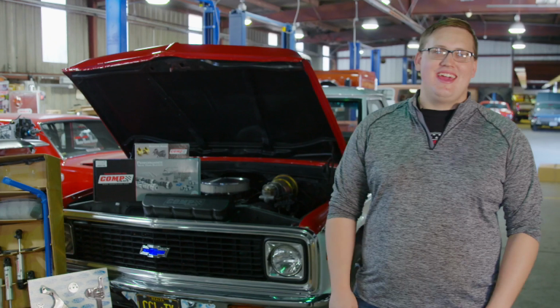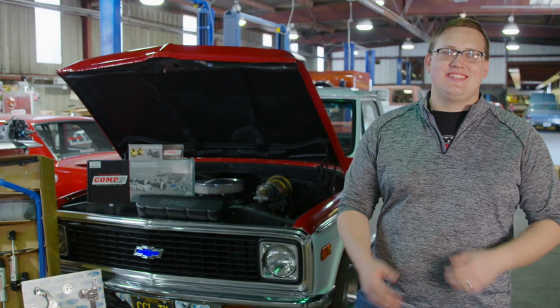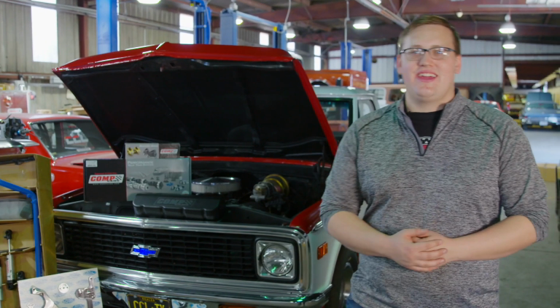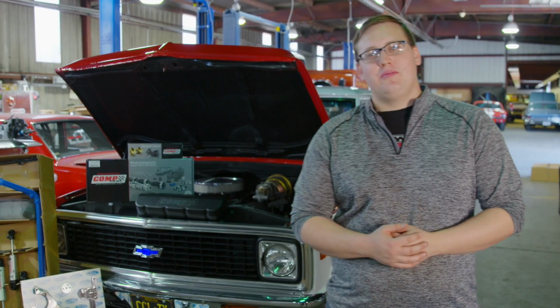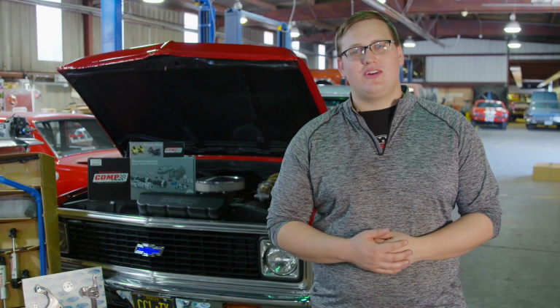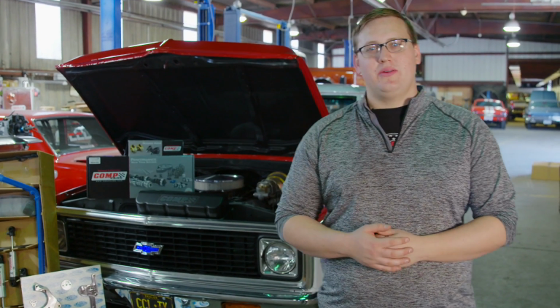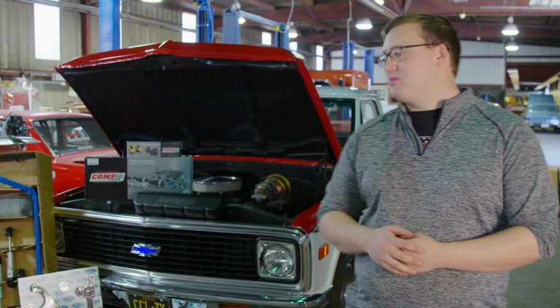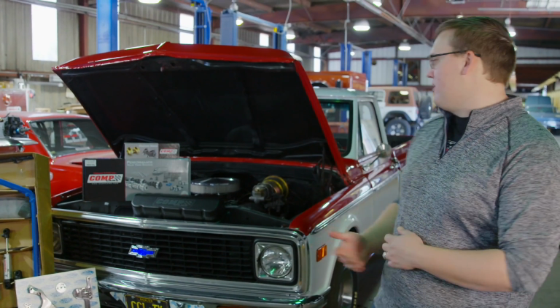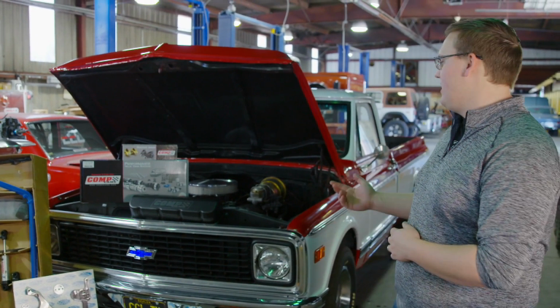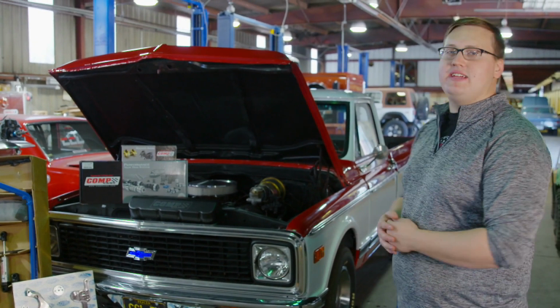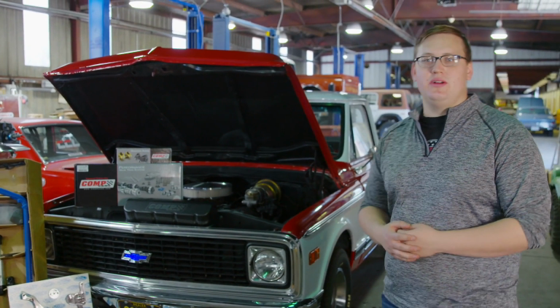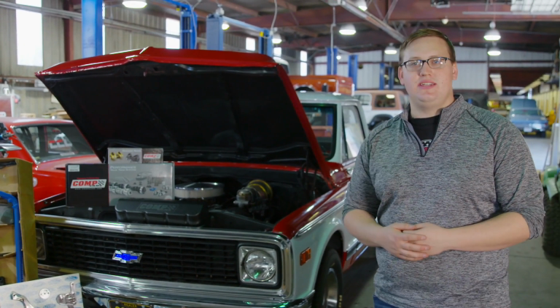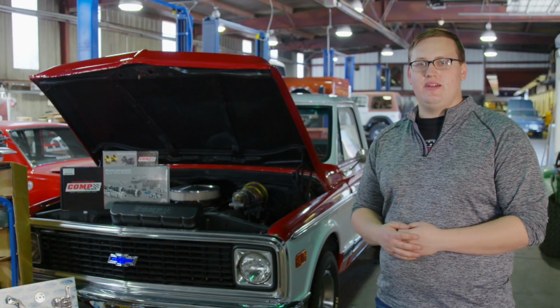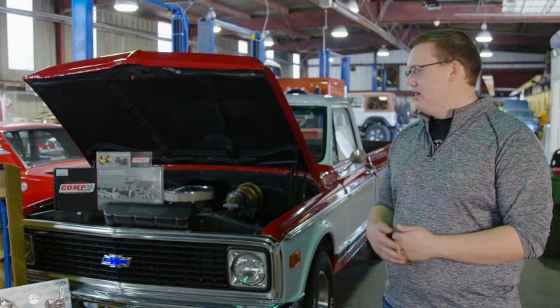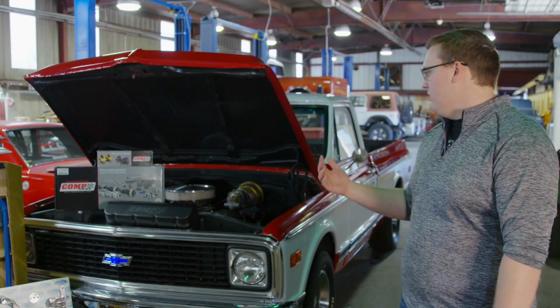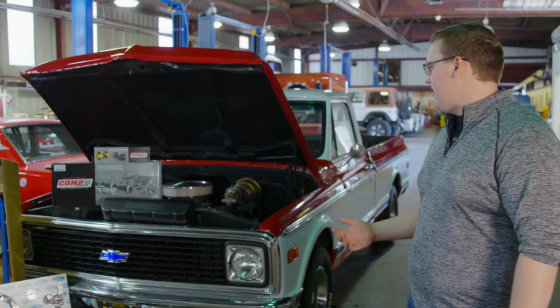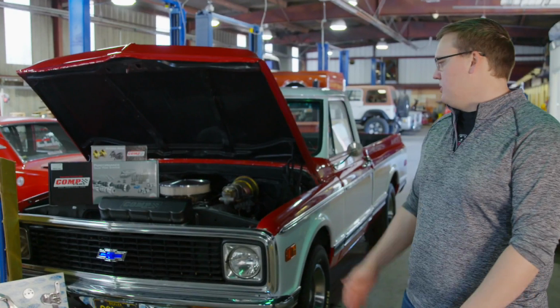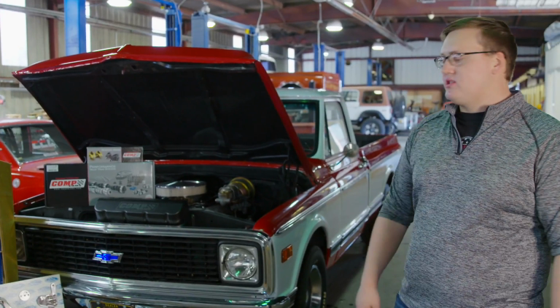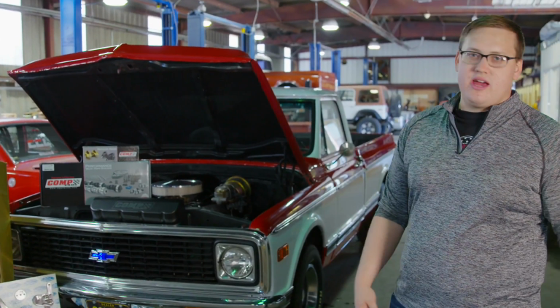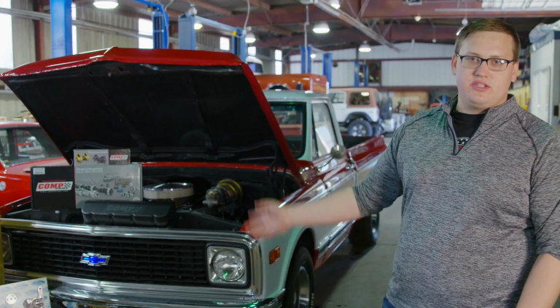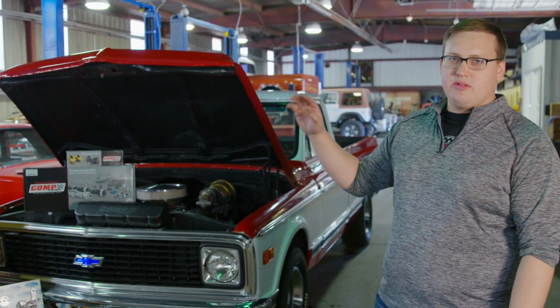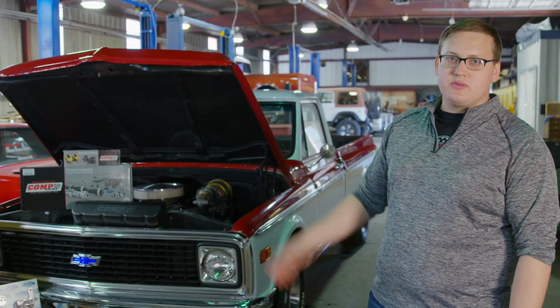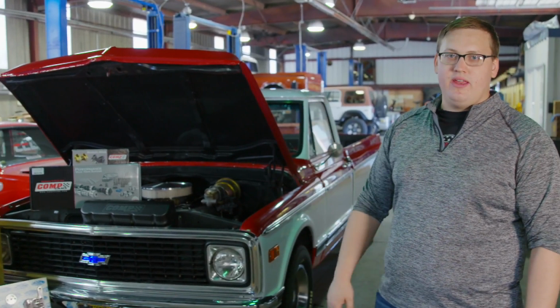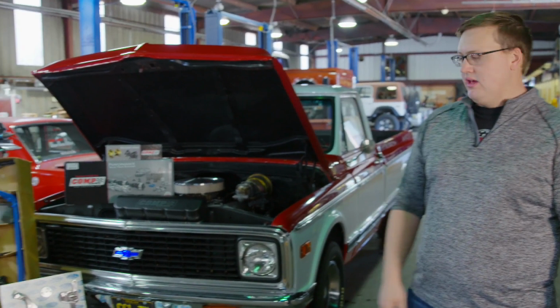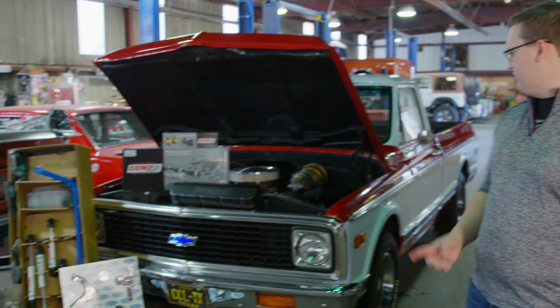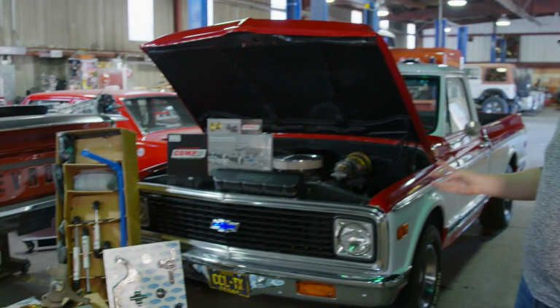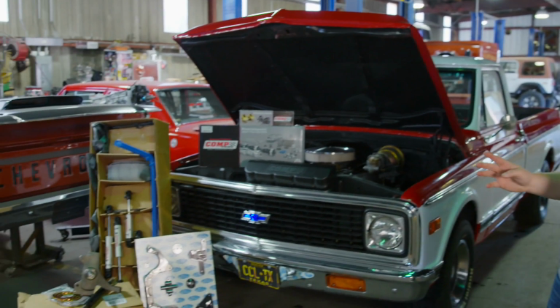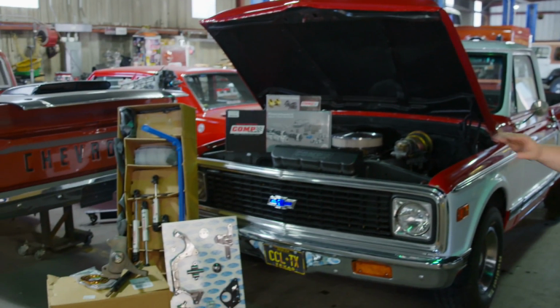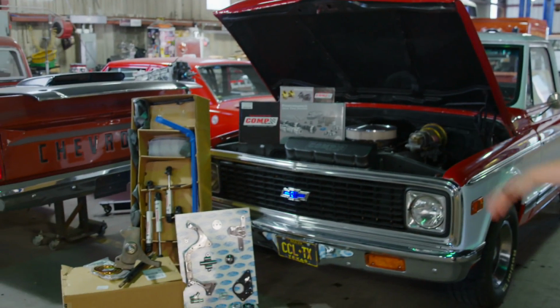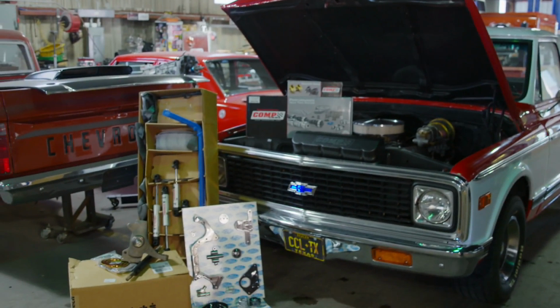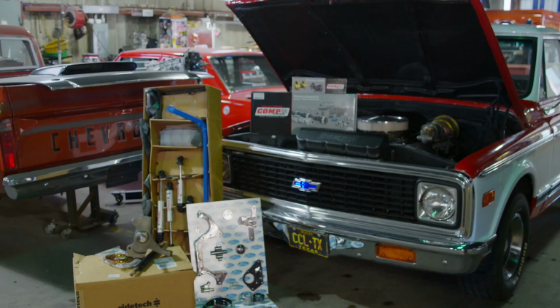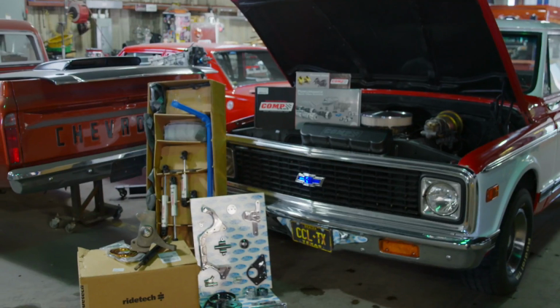Hey guys, this is Caleb from Classic Car Liquidators. We're here with our 1971 C10, the new winter classic sweepstakes truck. Kind of wanted to show you some of the parts we have in it. We're still missing a few things, but just kind of wanted to show you everything we have.